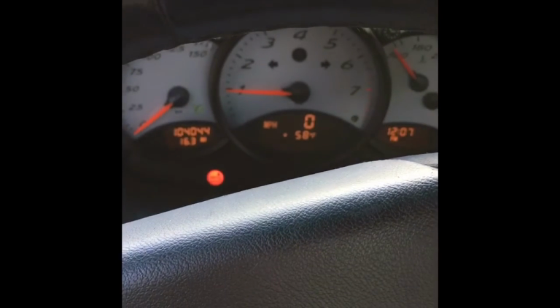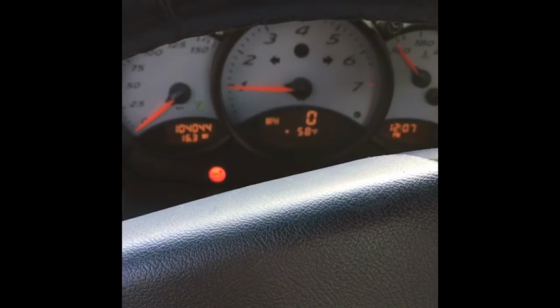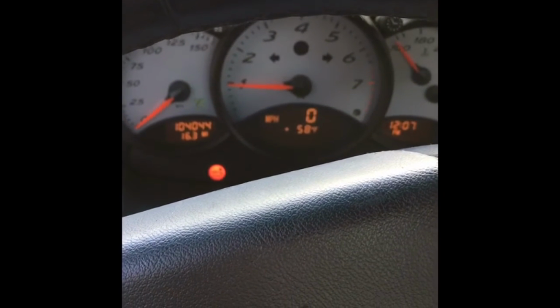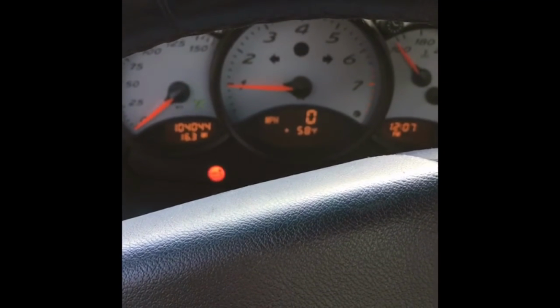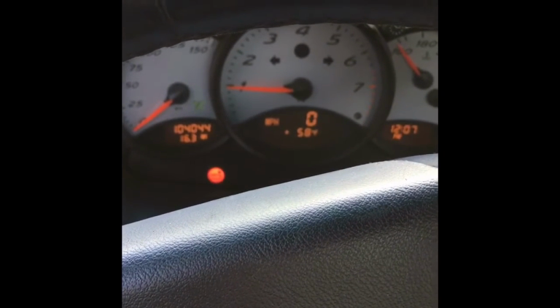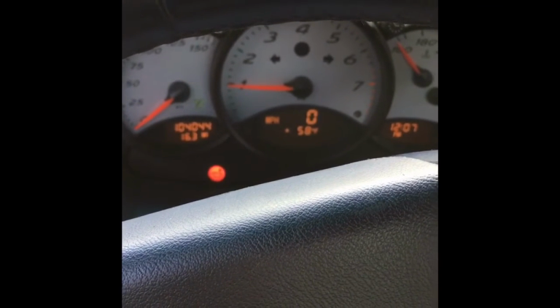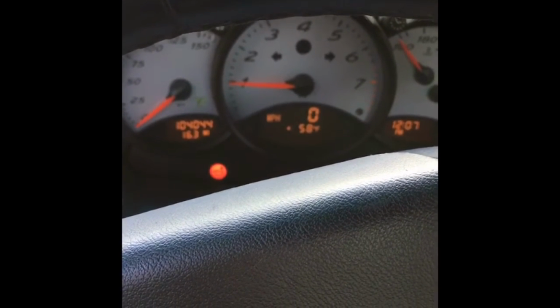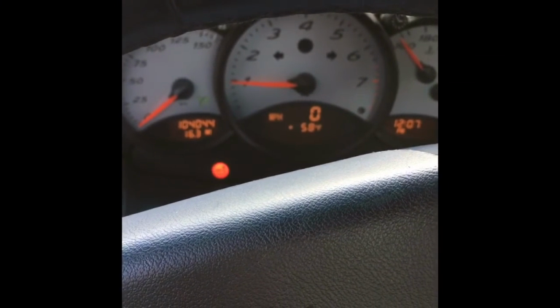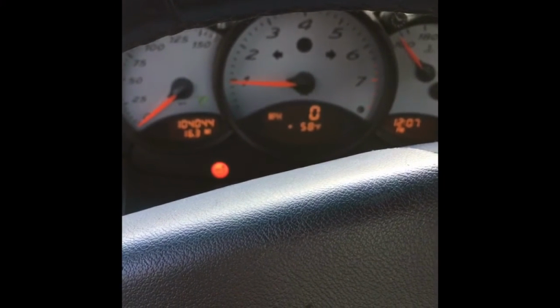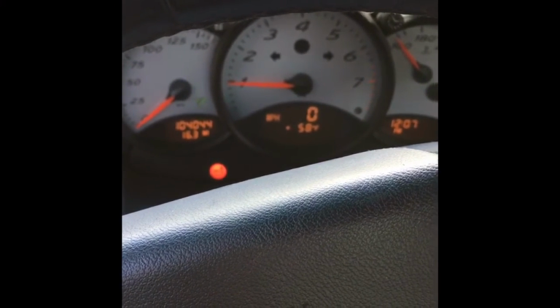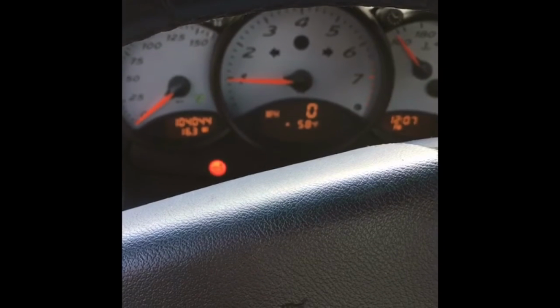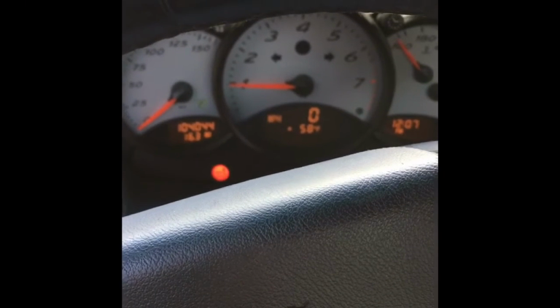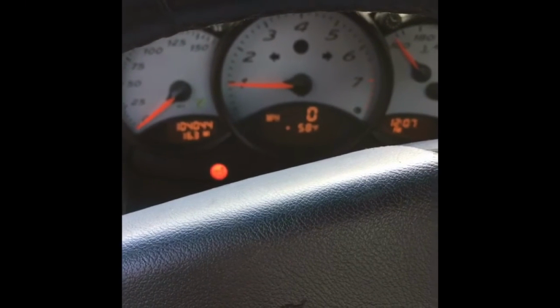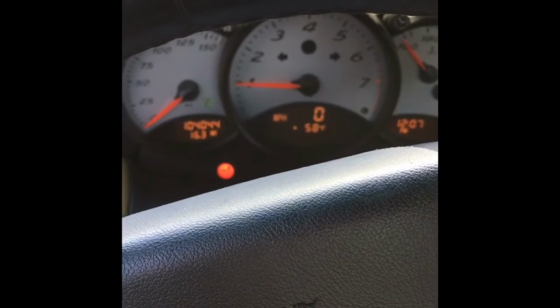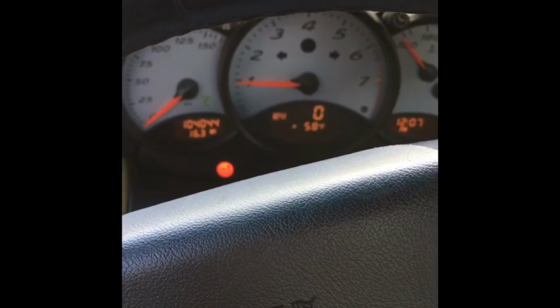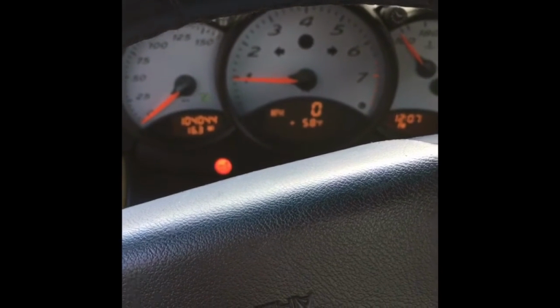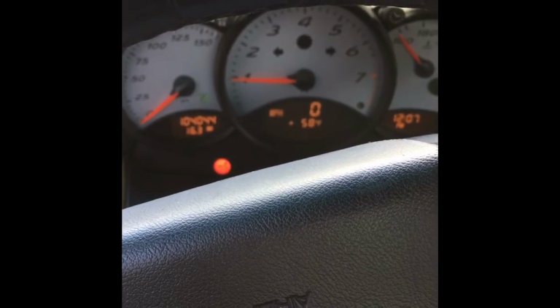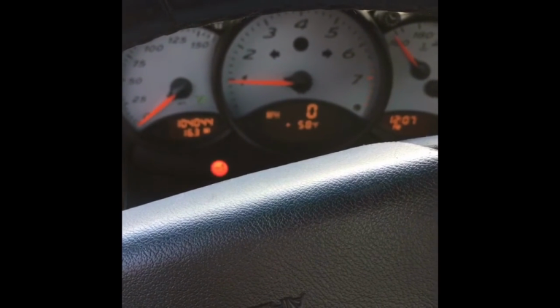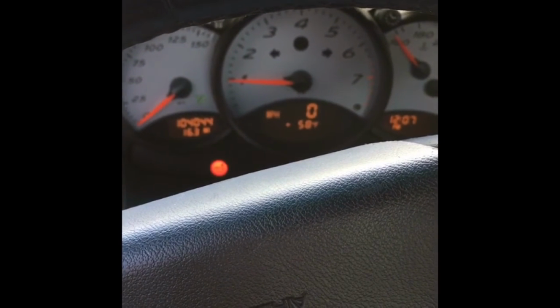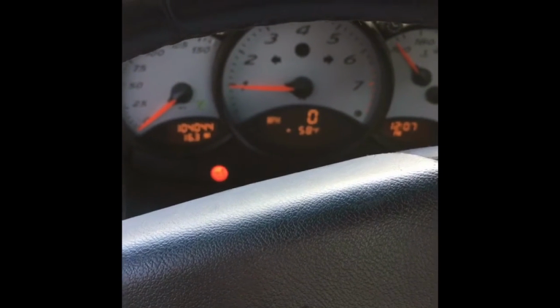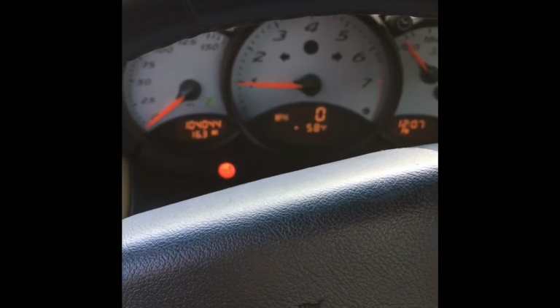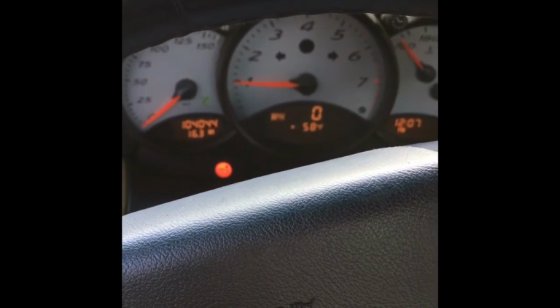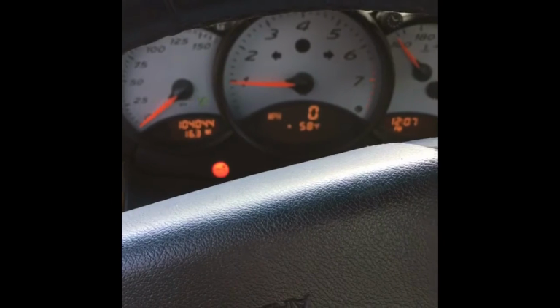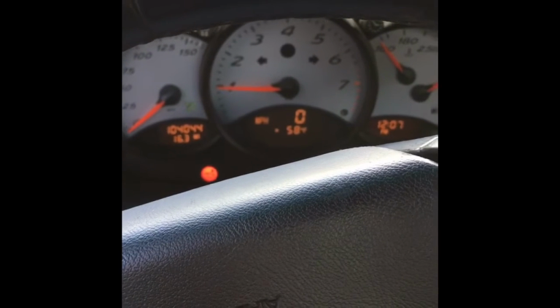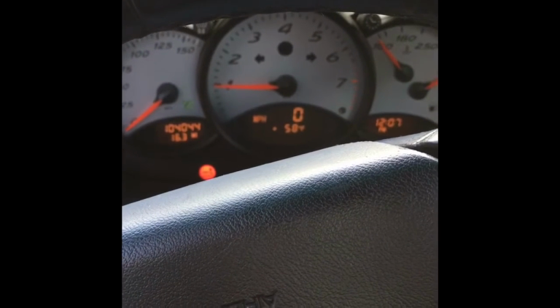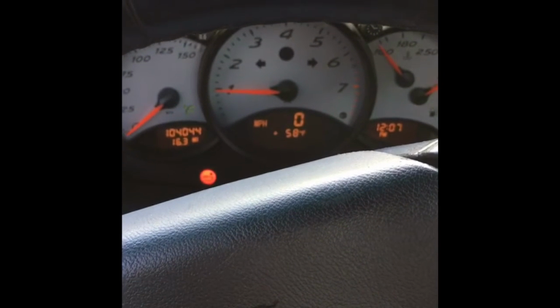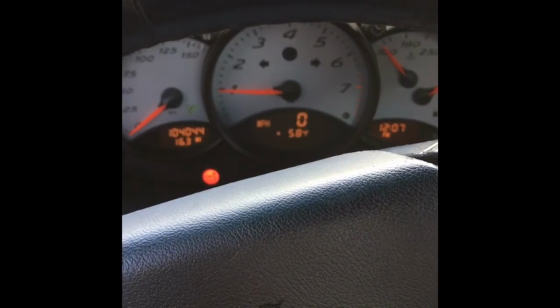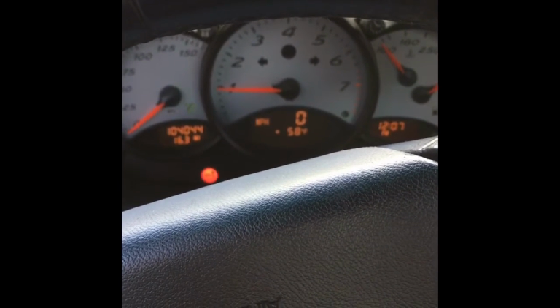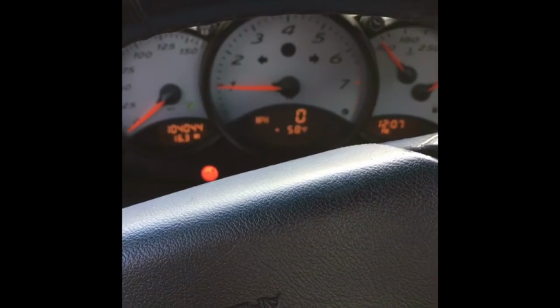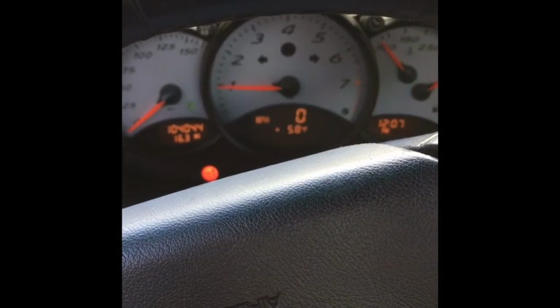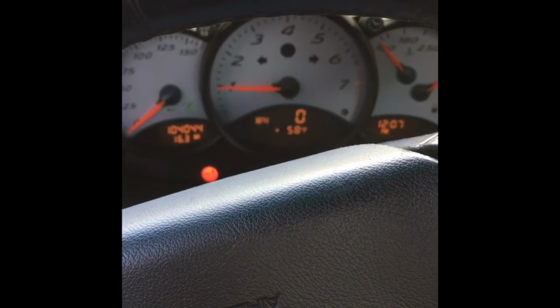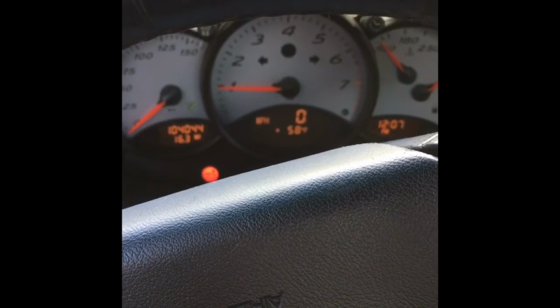Thank you for tuning in to Counter Rotation, and I look forward to future videos showing you guys how to keep this '99 Boxster alive.